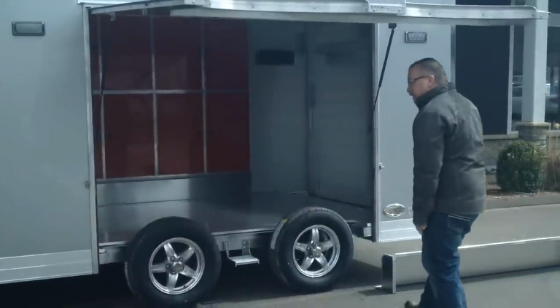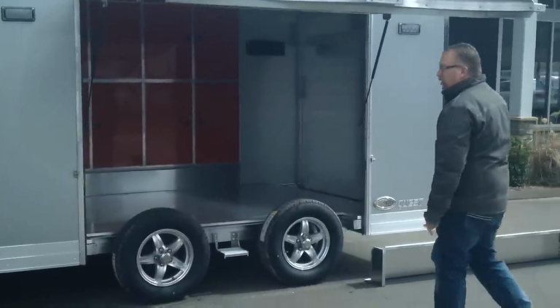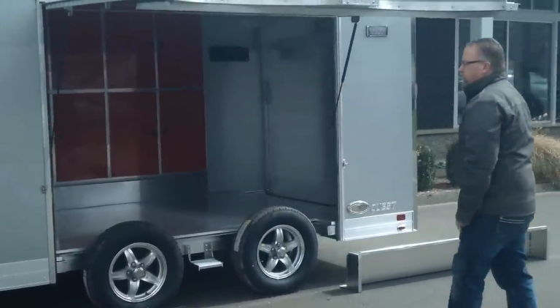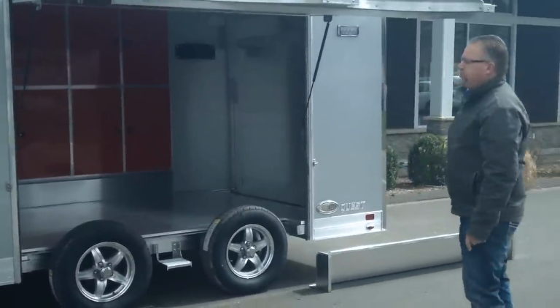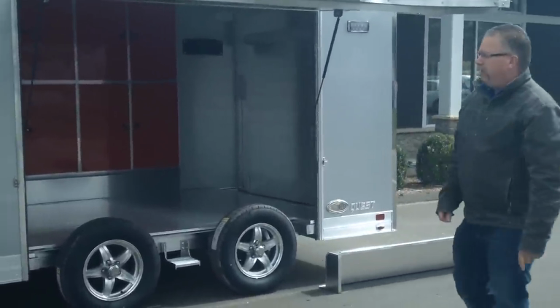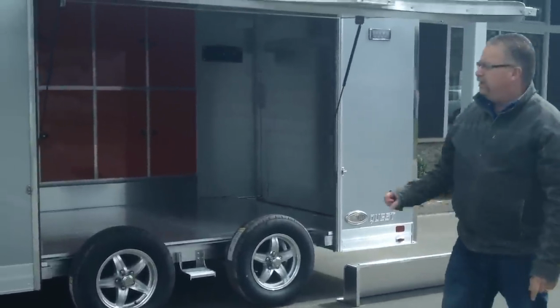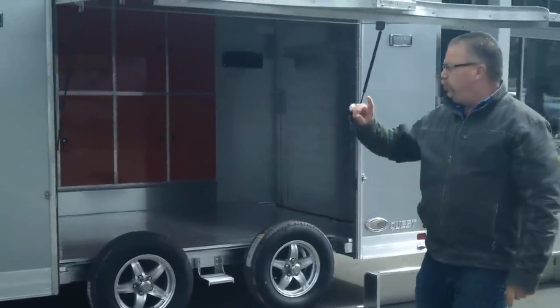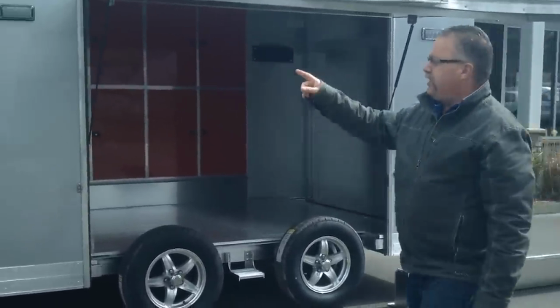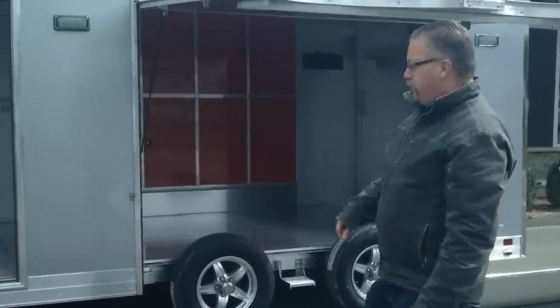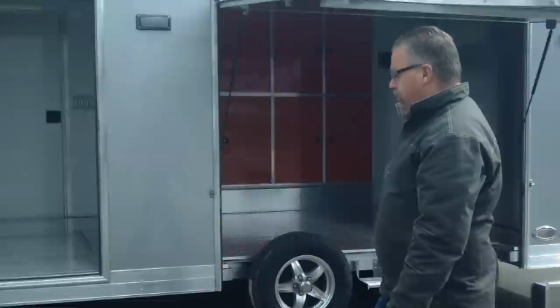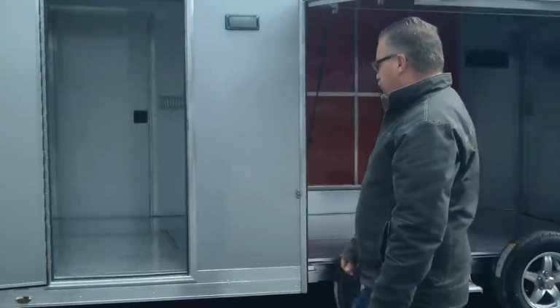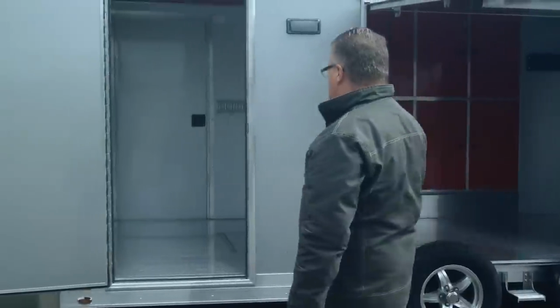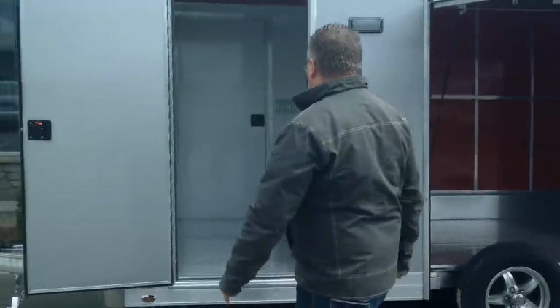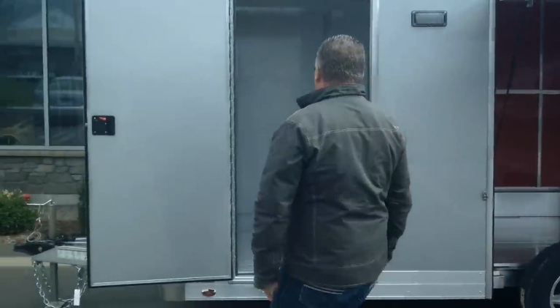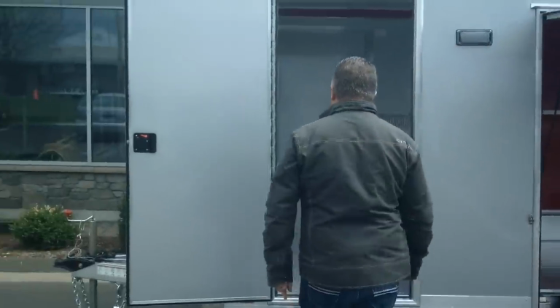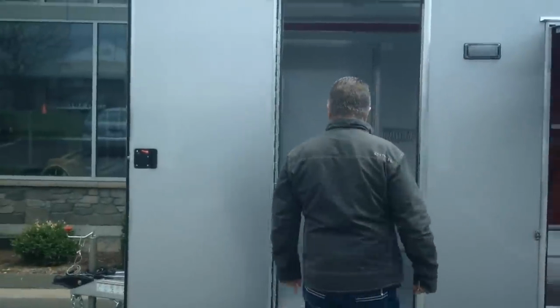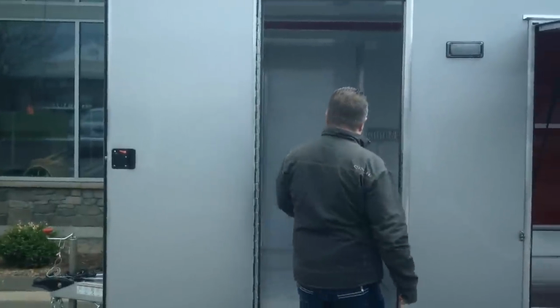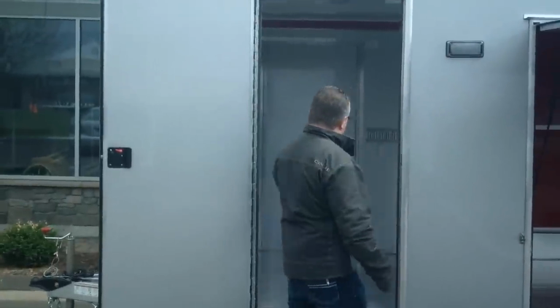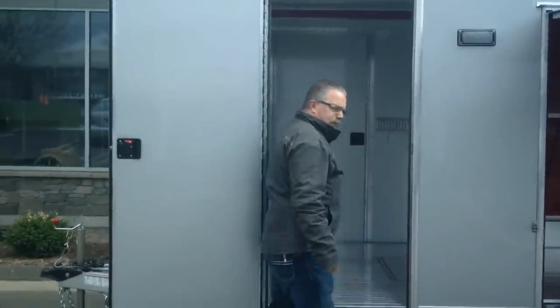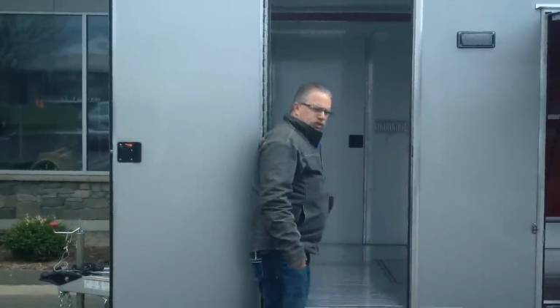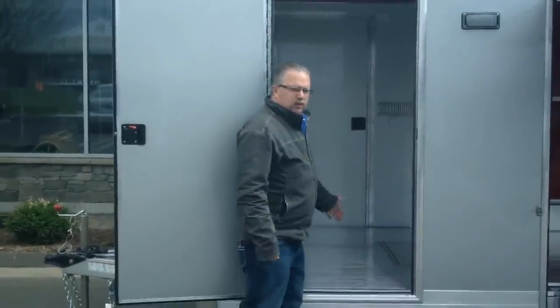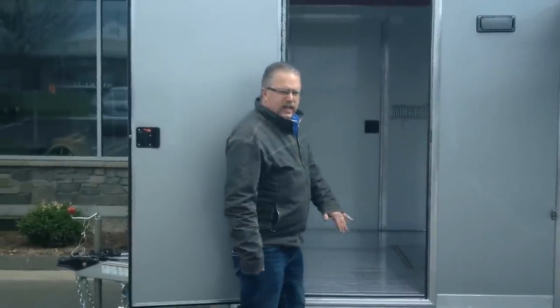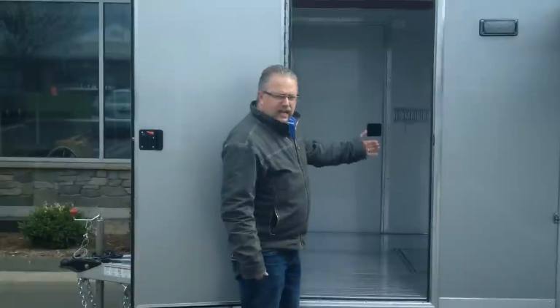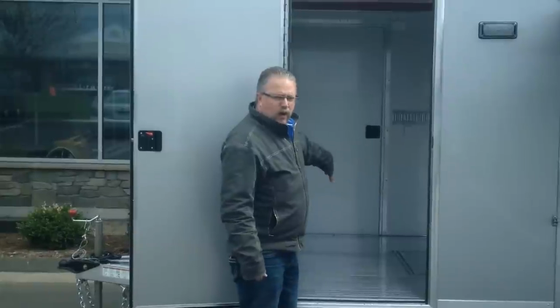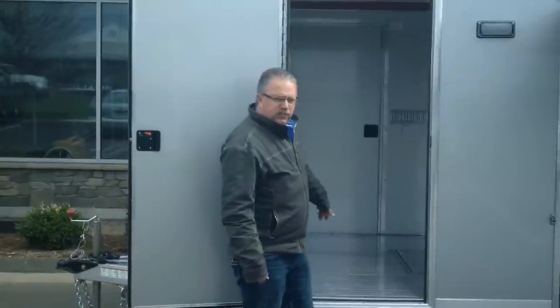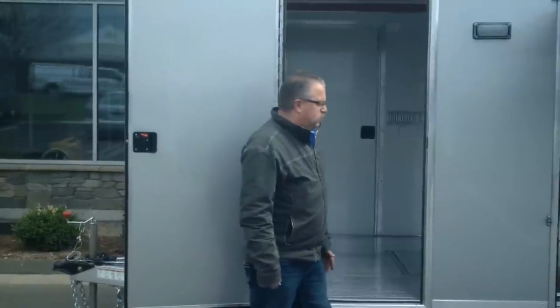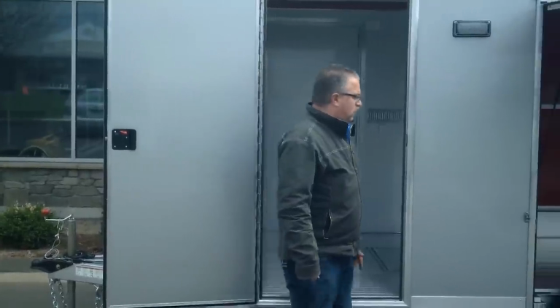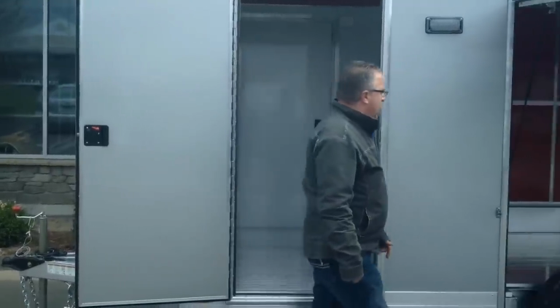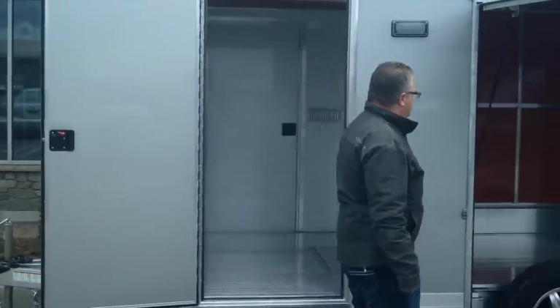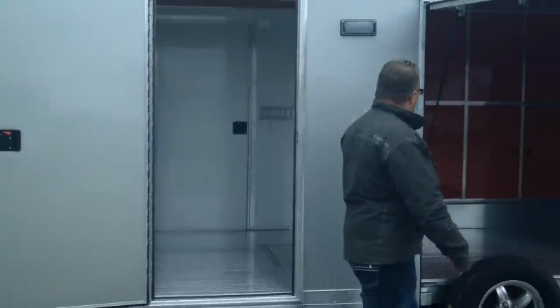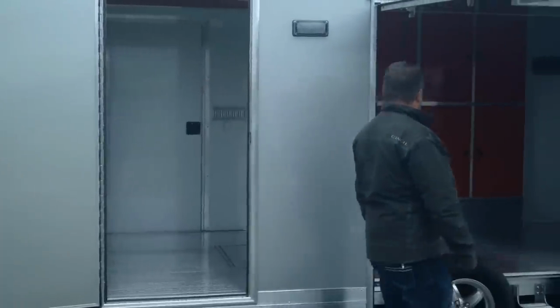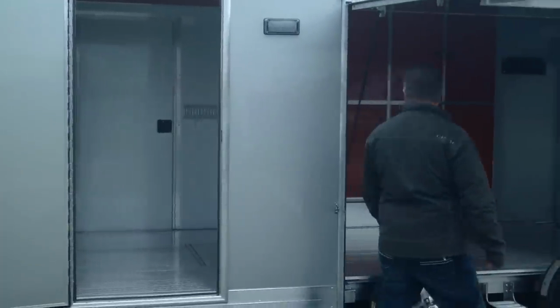Some of the other features on this trailer are dual side doors. Because the trailer is very short, the car is going to take up most of the trailer, so having doors on both sides allows you to get in and out and around the car nice and easily.